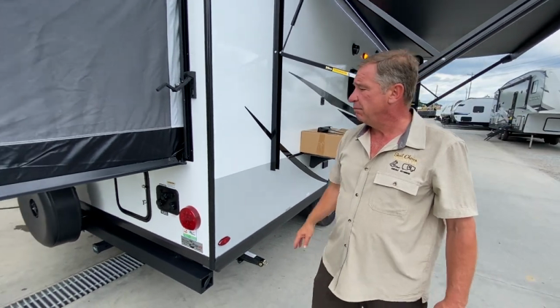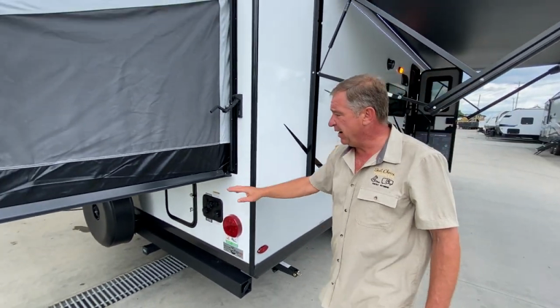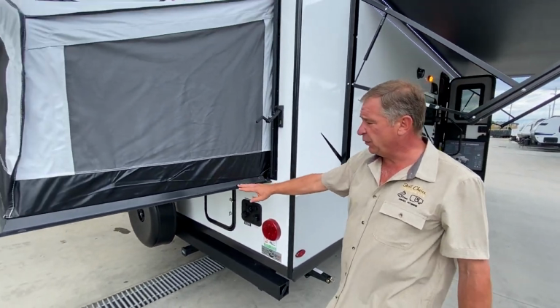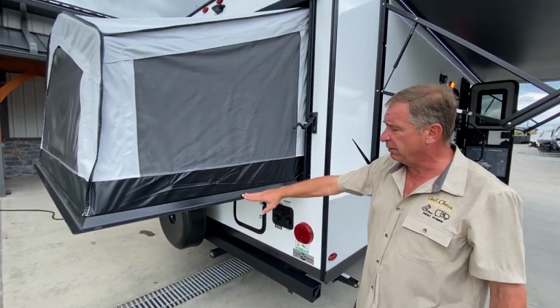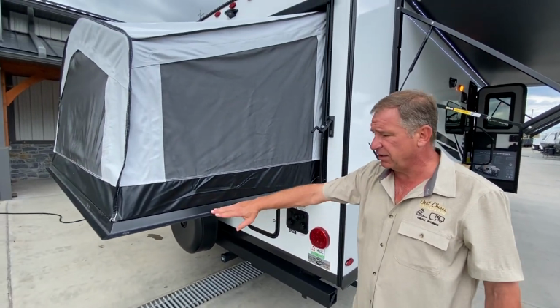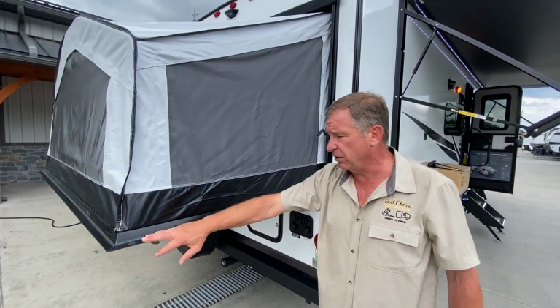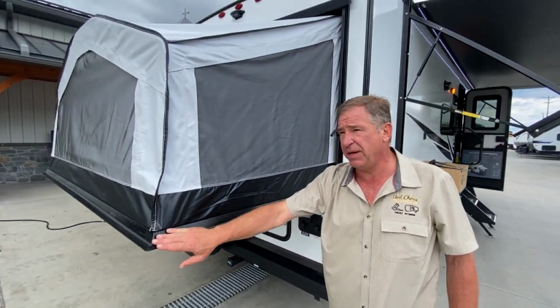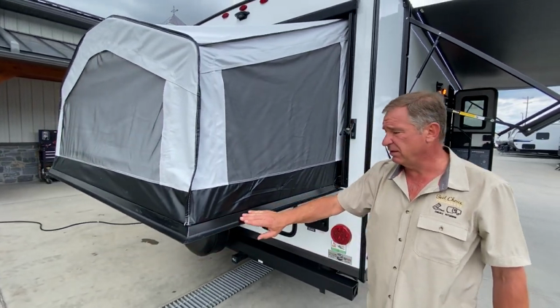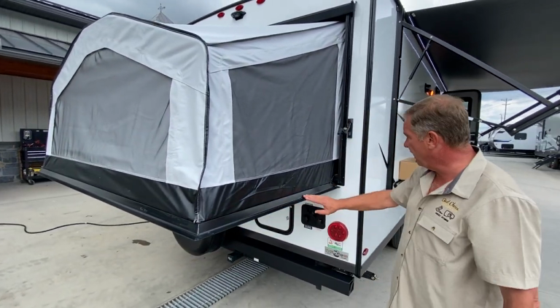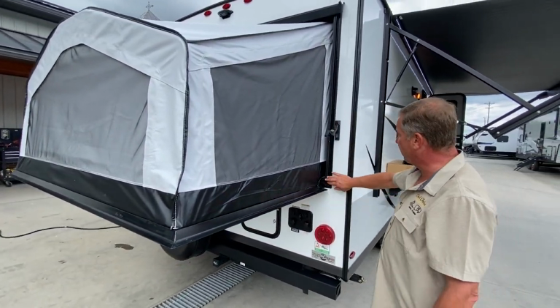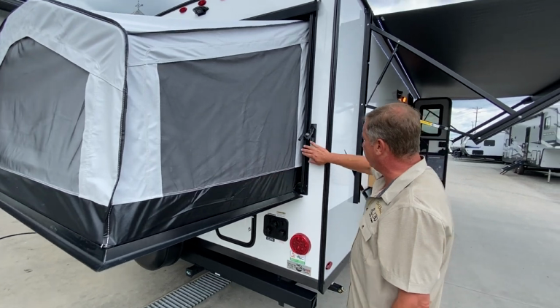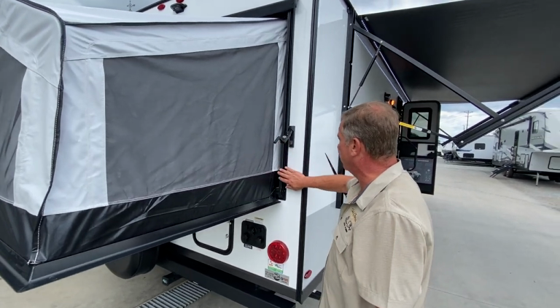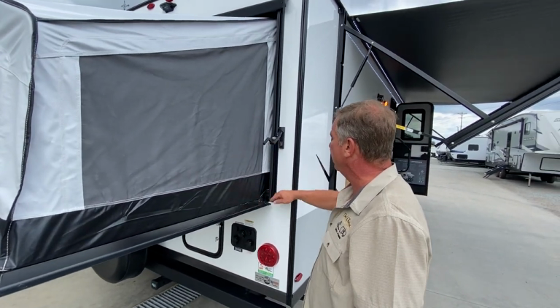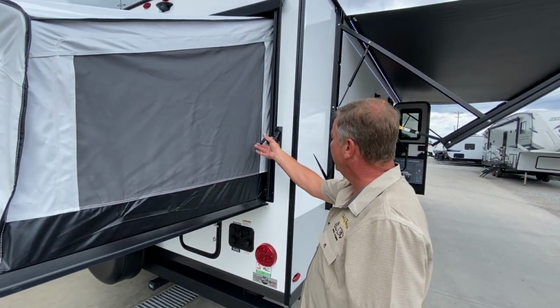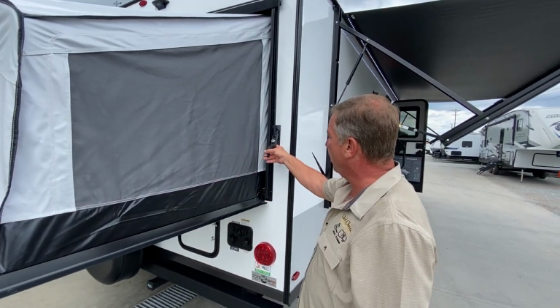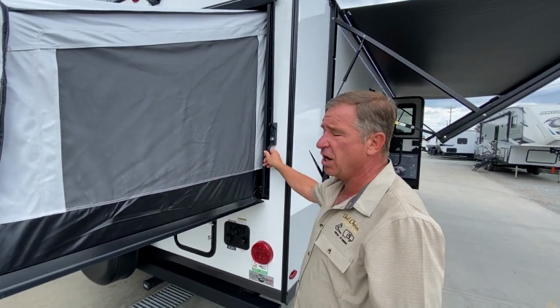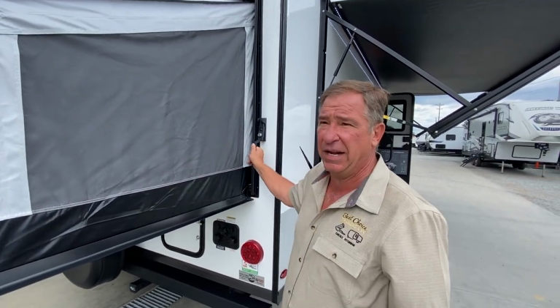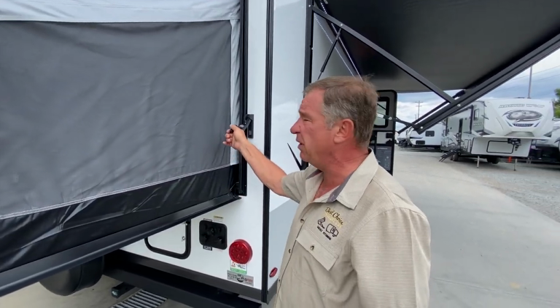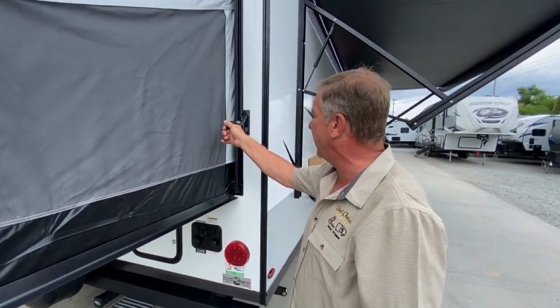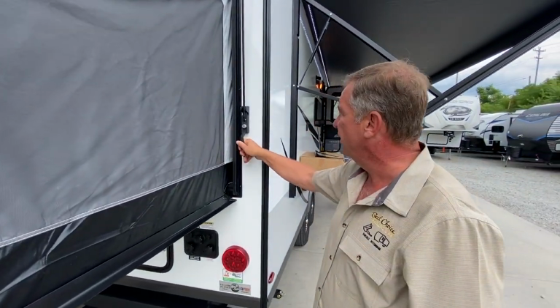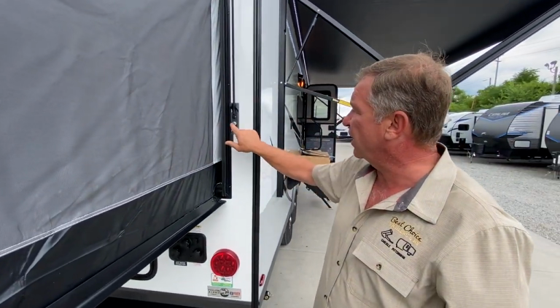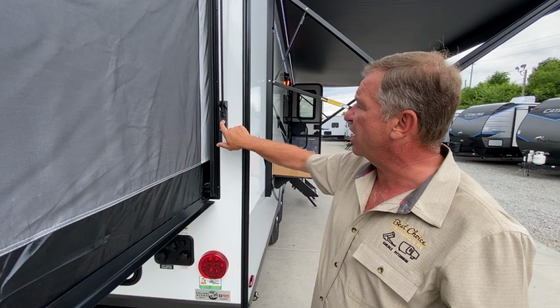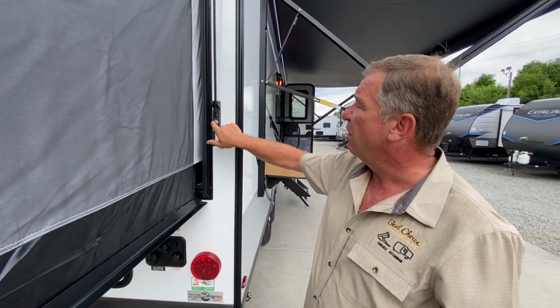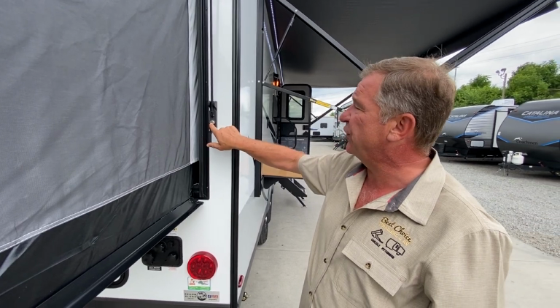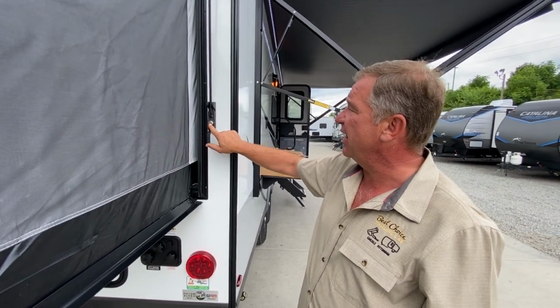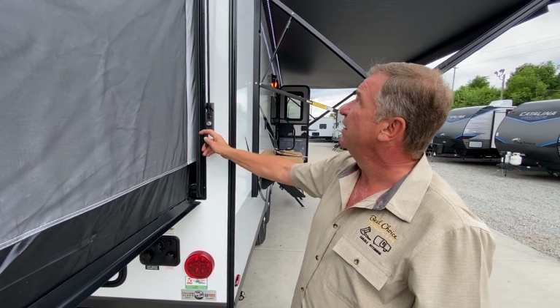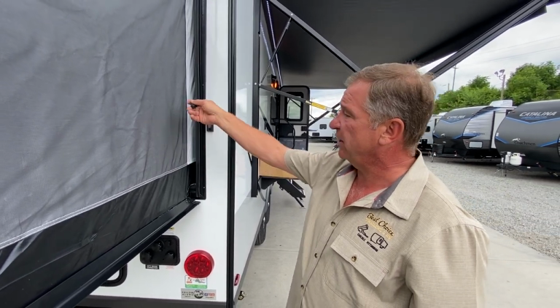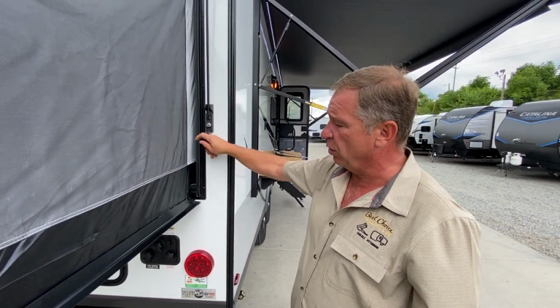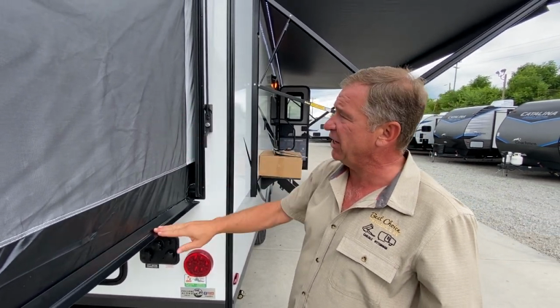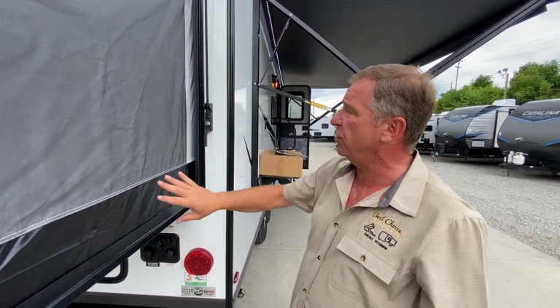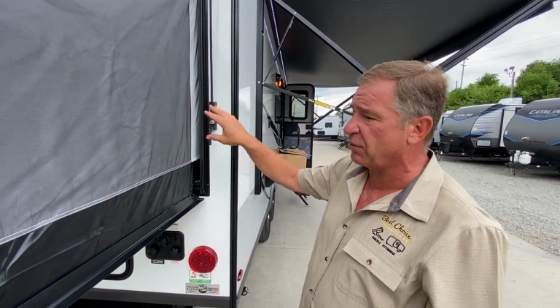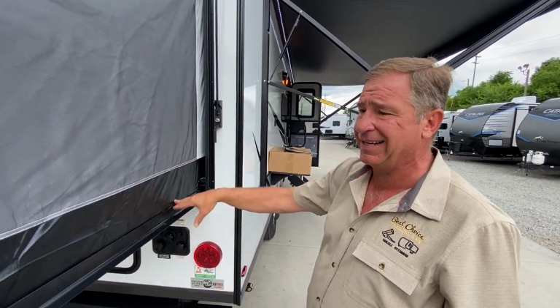Back here, notice the extruded aluminum piece — it fits perfectly in this section. On the locking handles on both sides, you've got a lock on each side that holds these down so nobody can break into them.